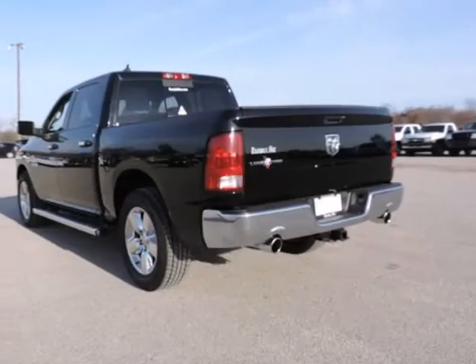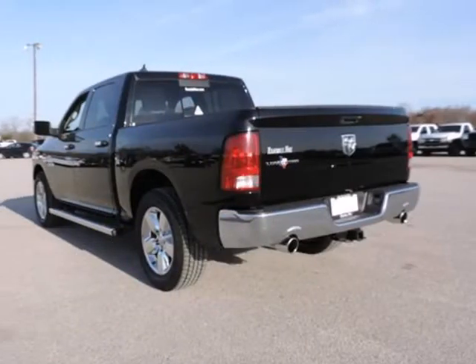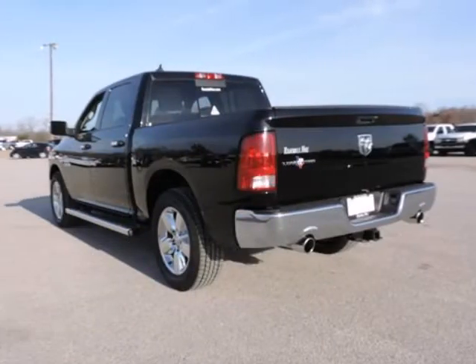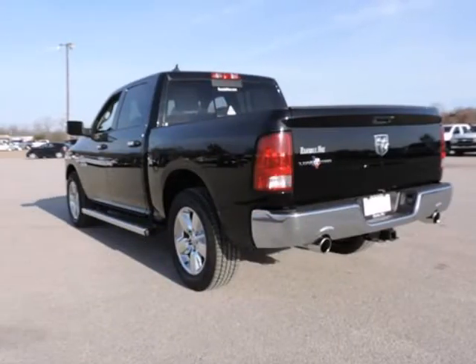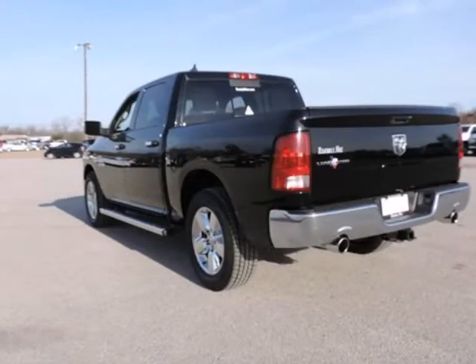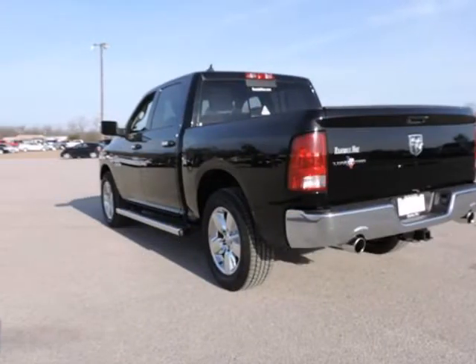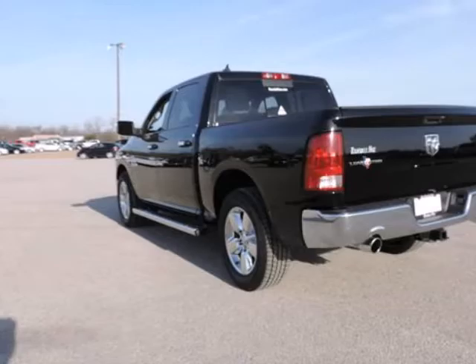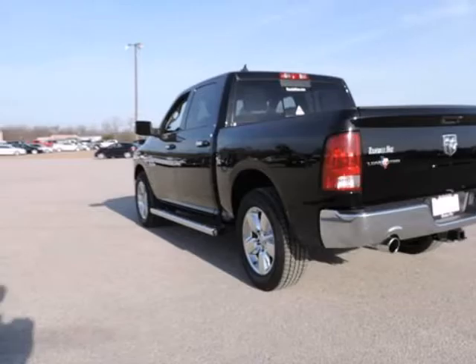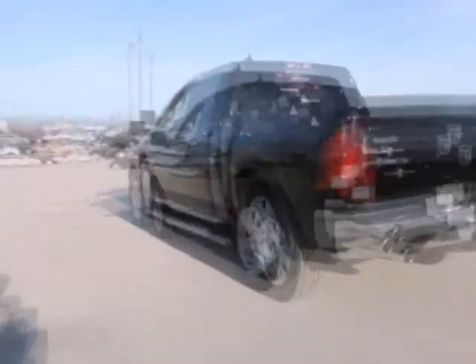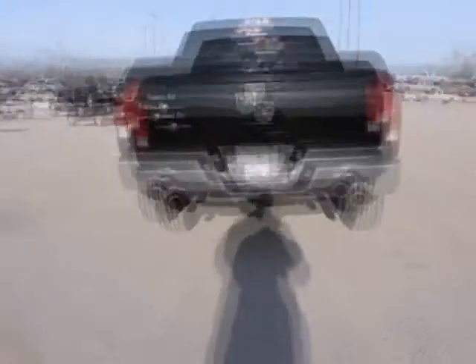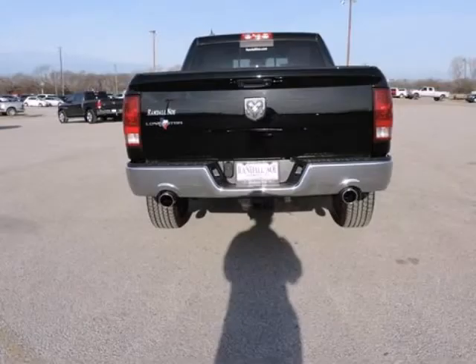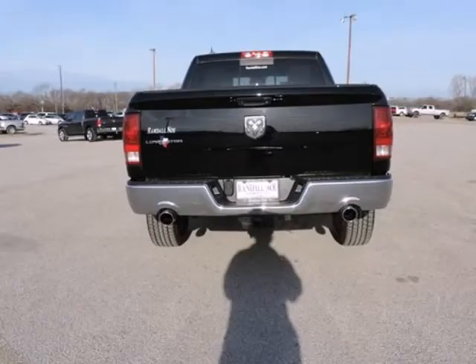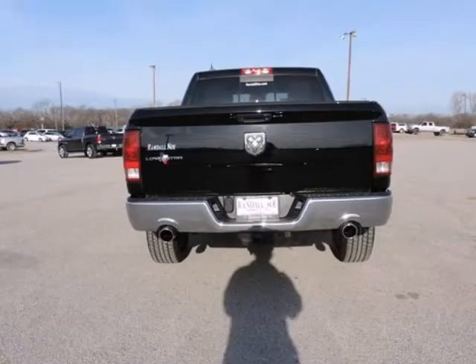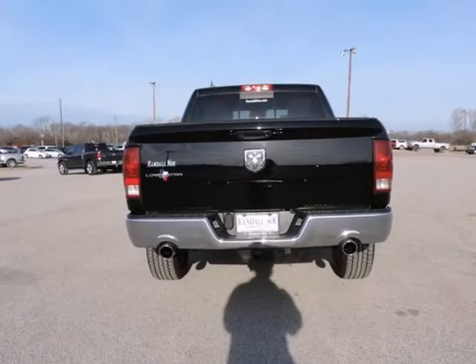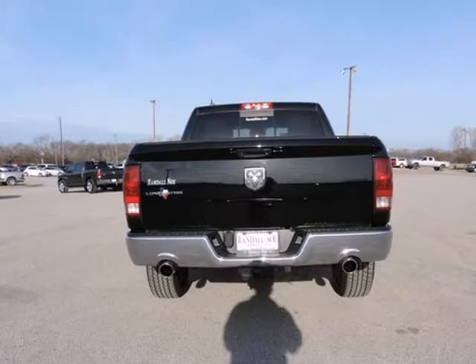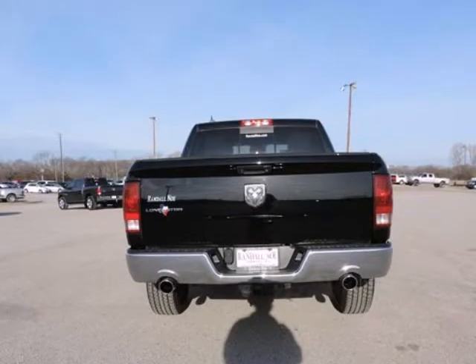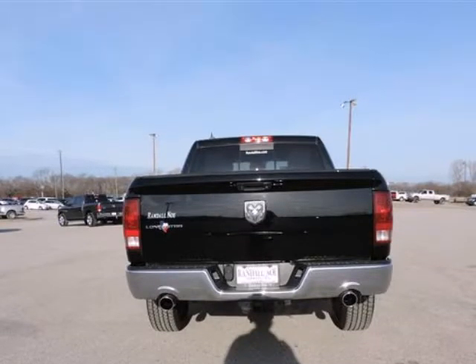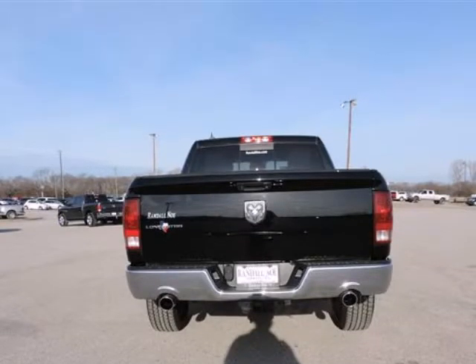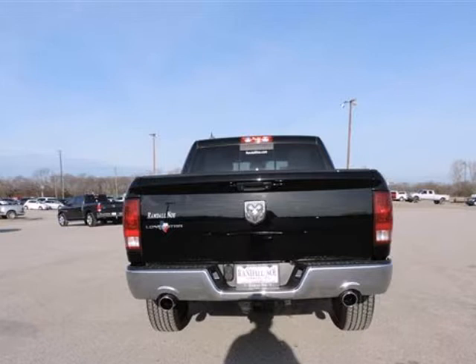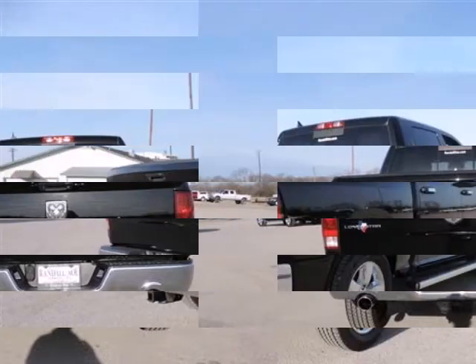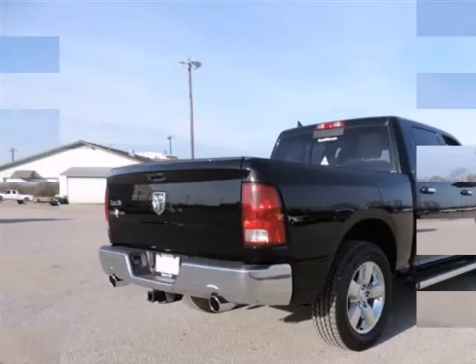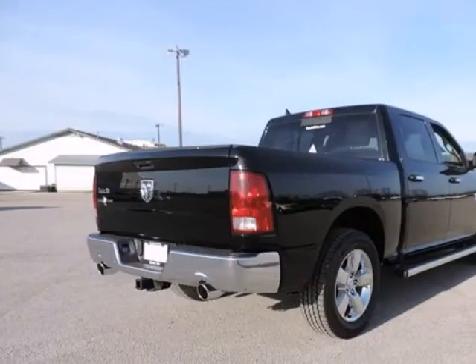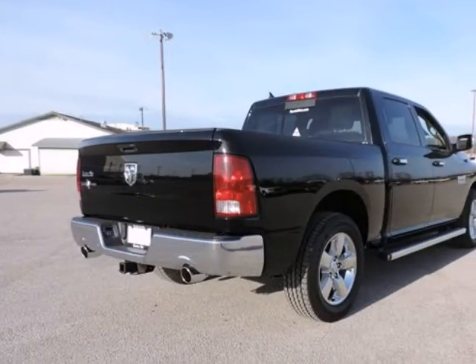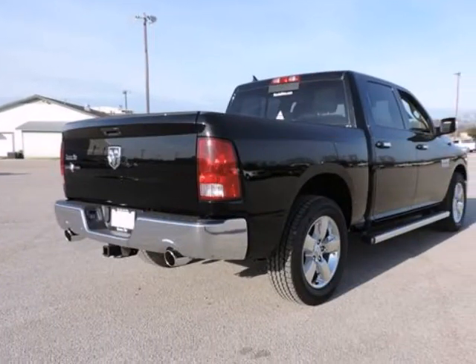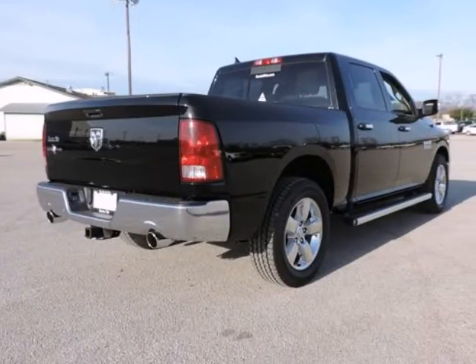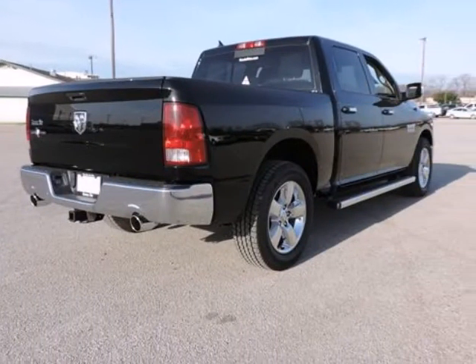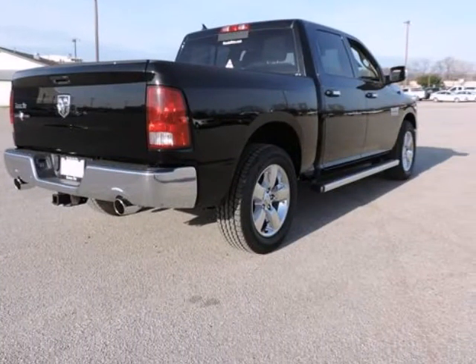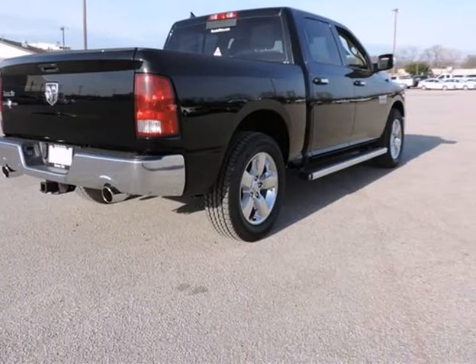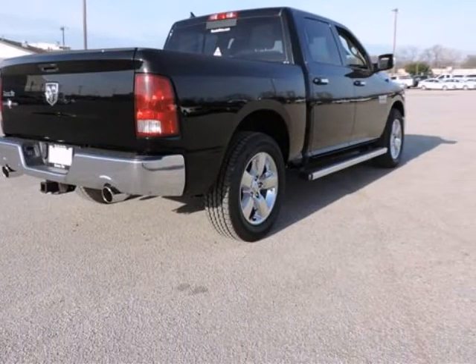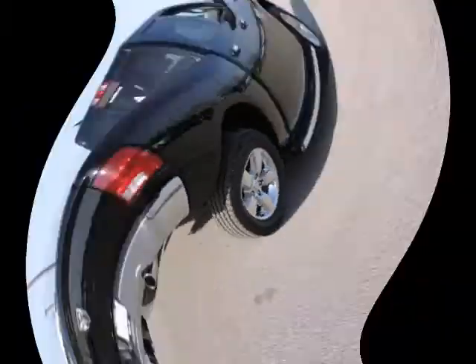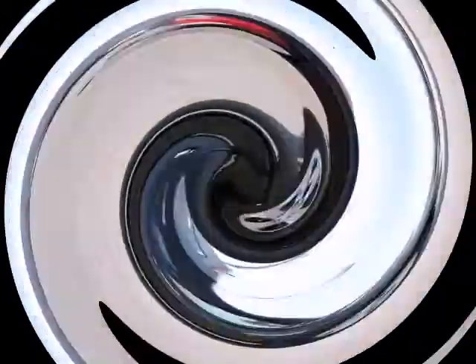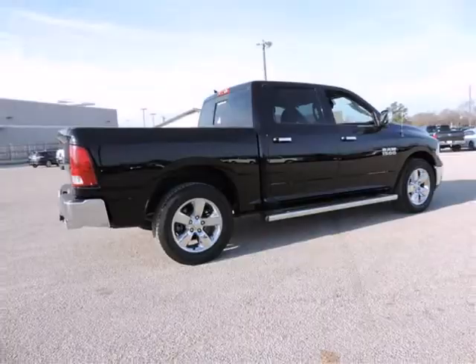20 Inches X8 Chrome Clad Aluminum Wheels, ABS Brakes, Compass, Electronic Stability Control, Heated Door Mirrors, Illuminated Entry, Low Tire Pressure Warning, Remote Keyless Entry, and Traction Control.